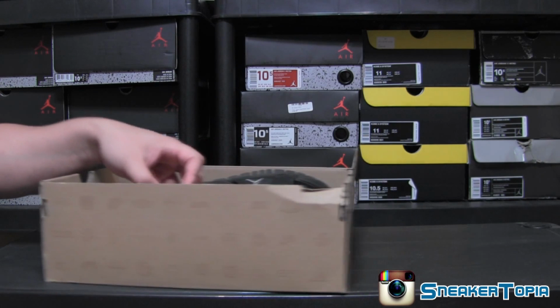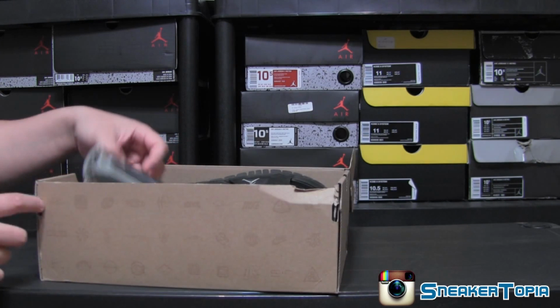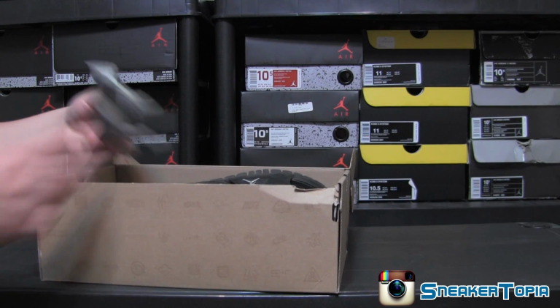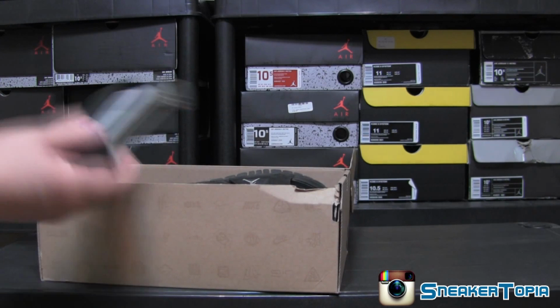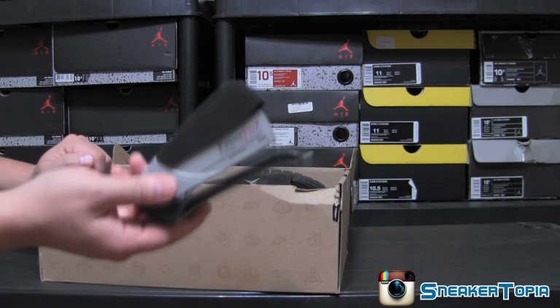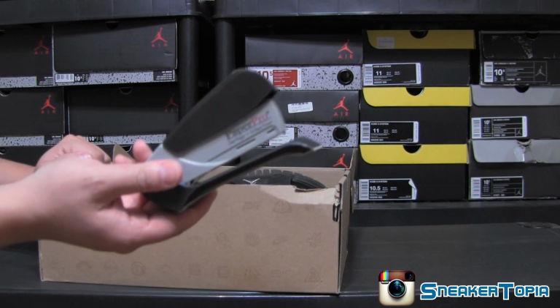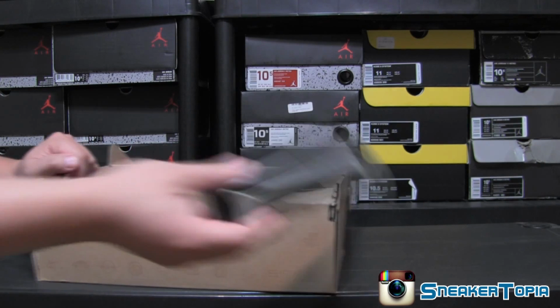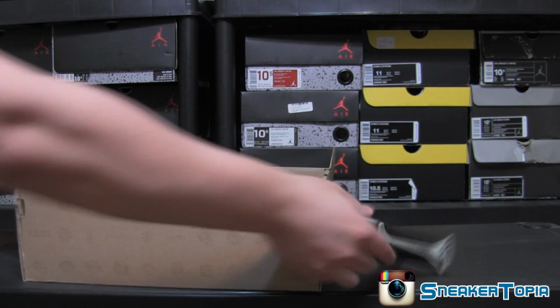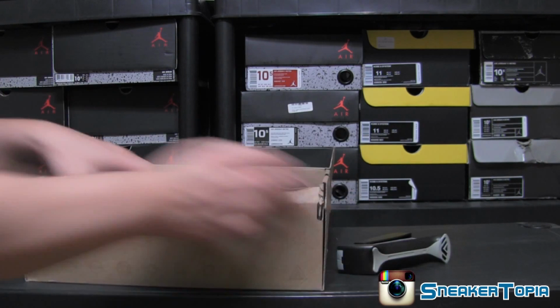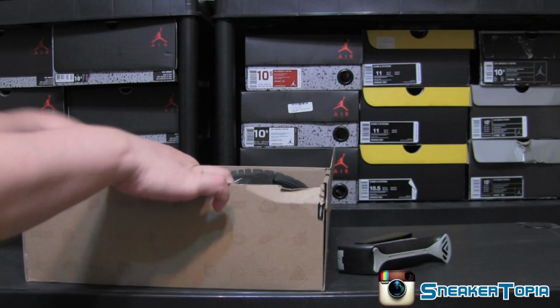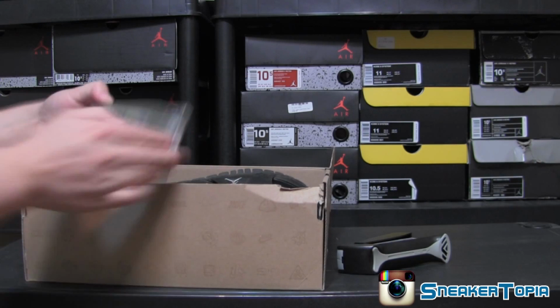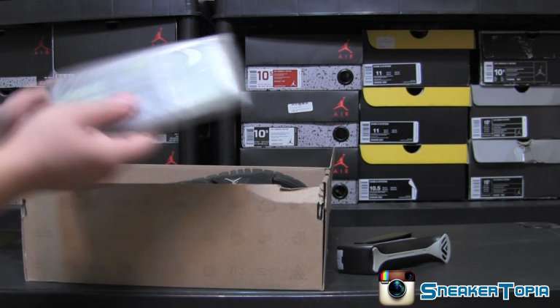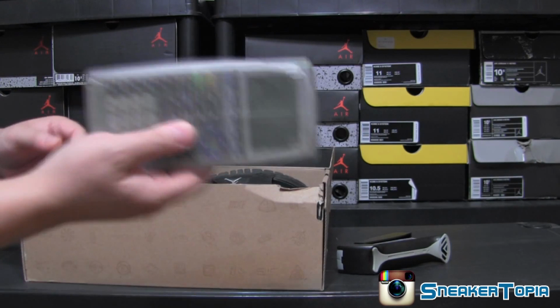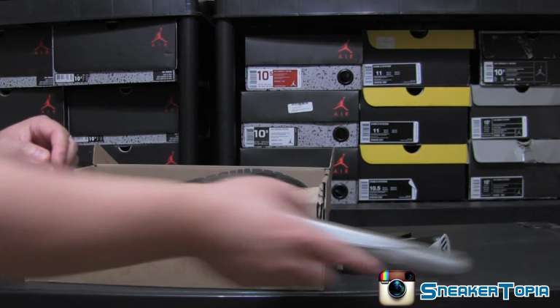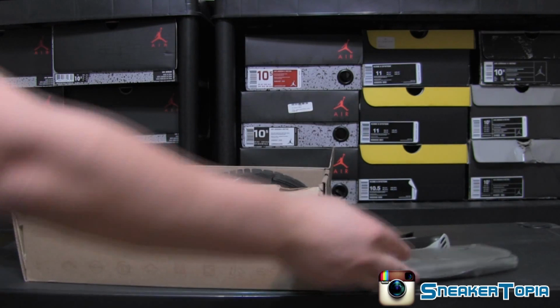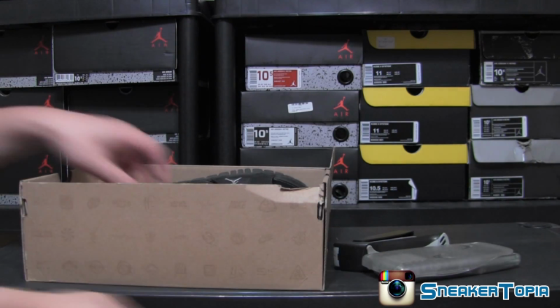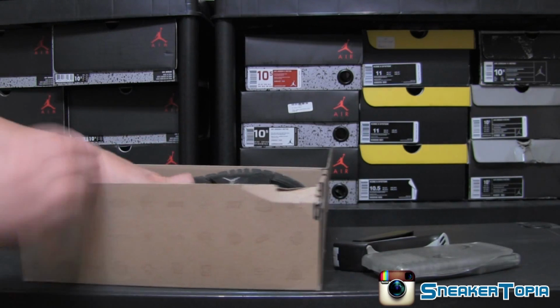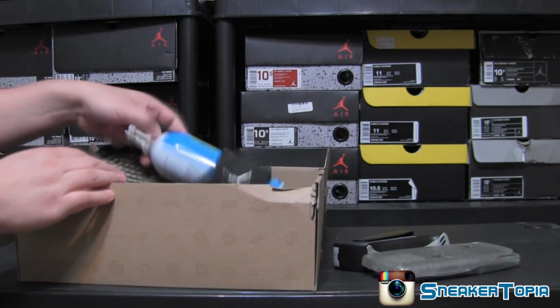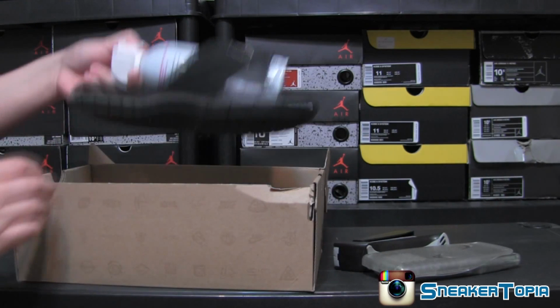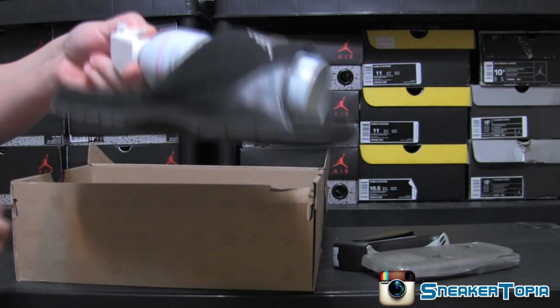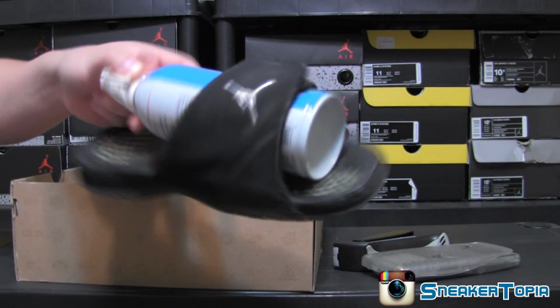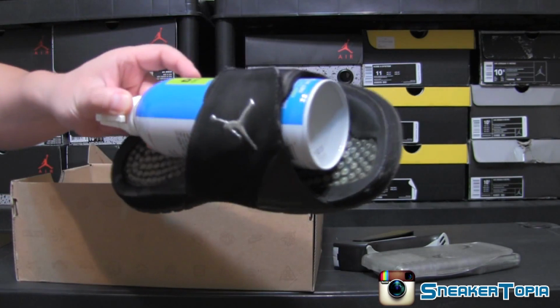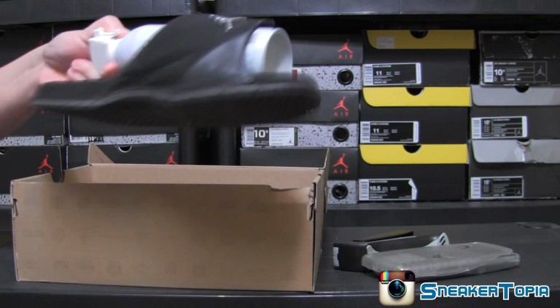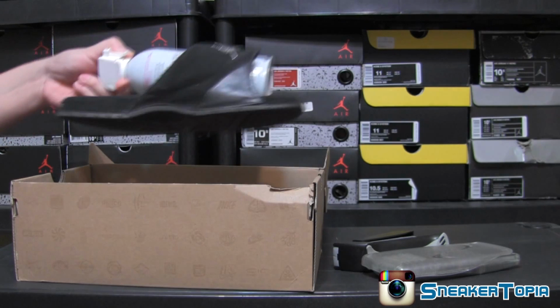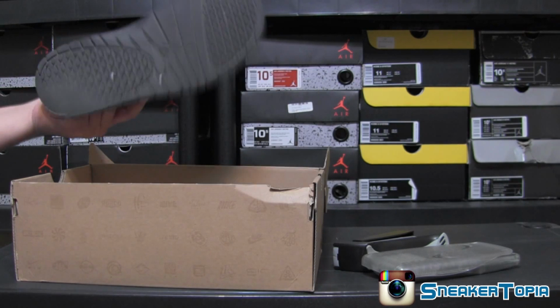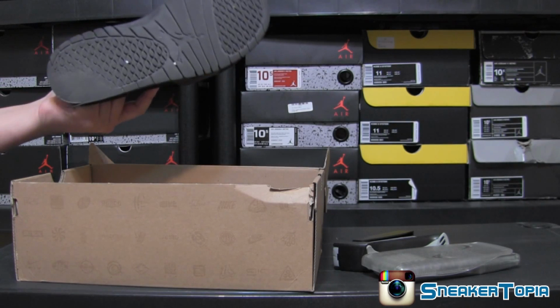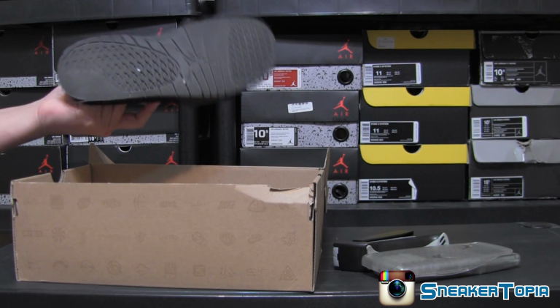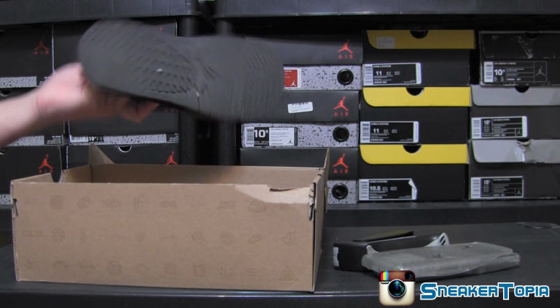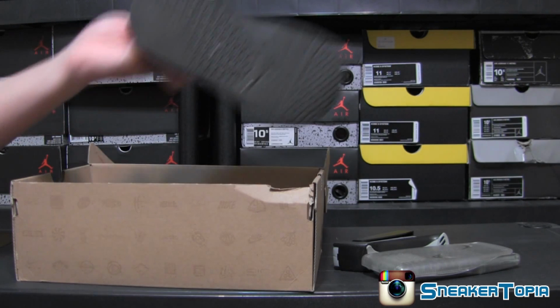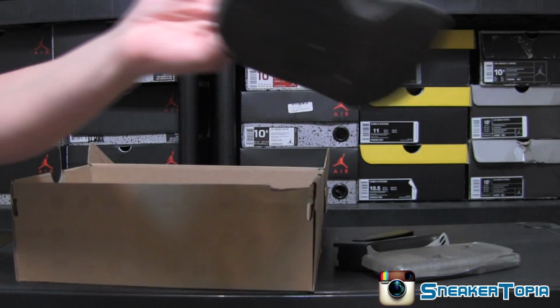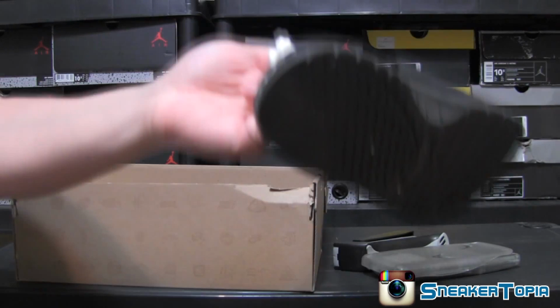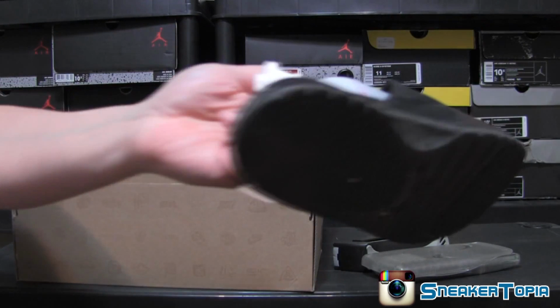Wow, let me show you guys what I ended up getting — it's a bunch of random items in here and some Jordan slippers that are pretty much roasted.